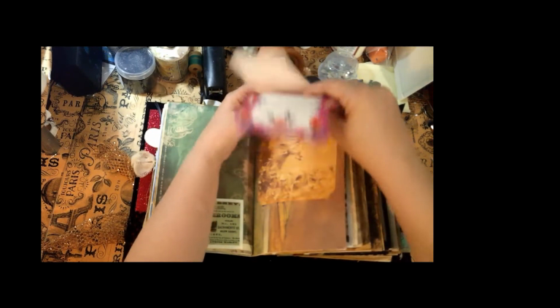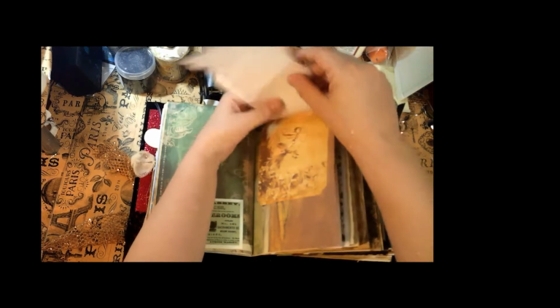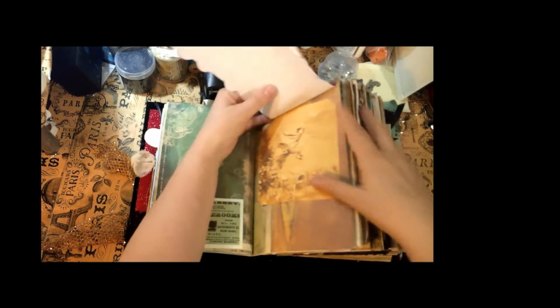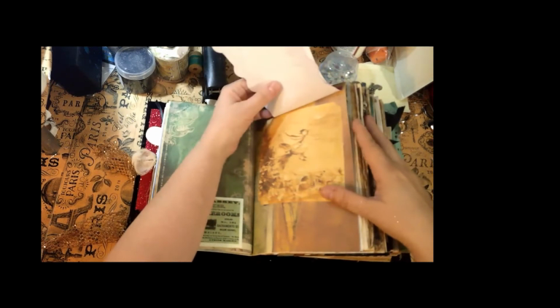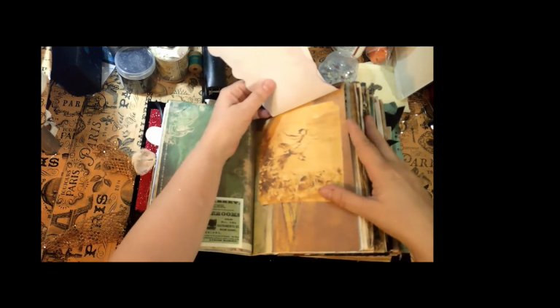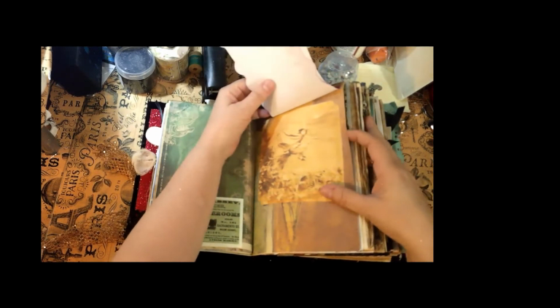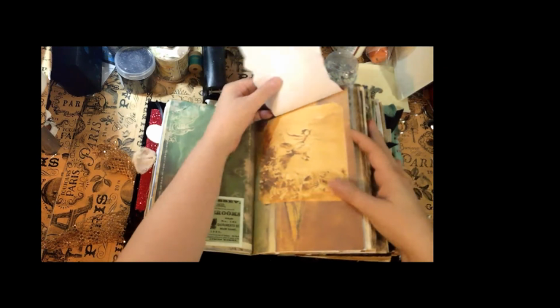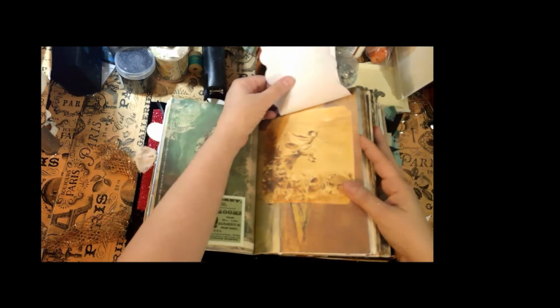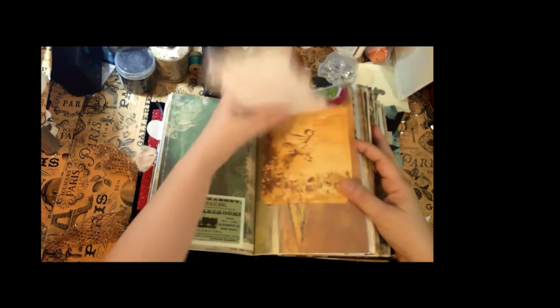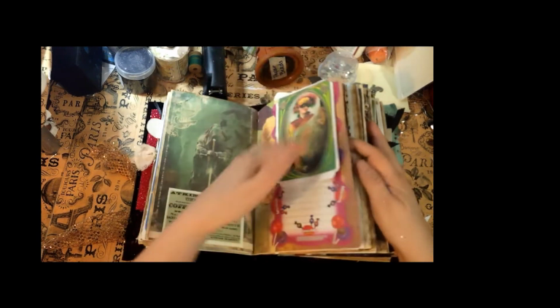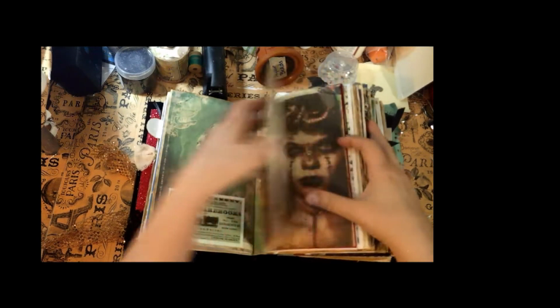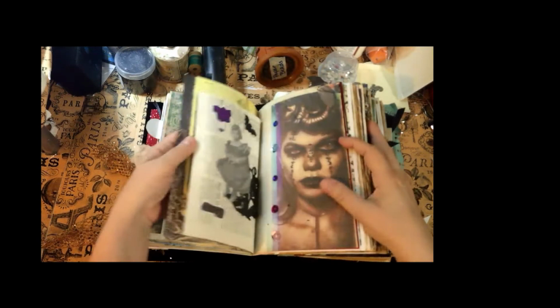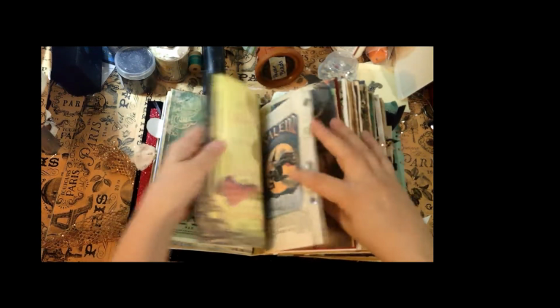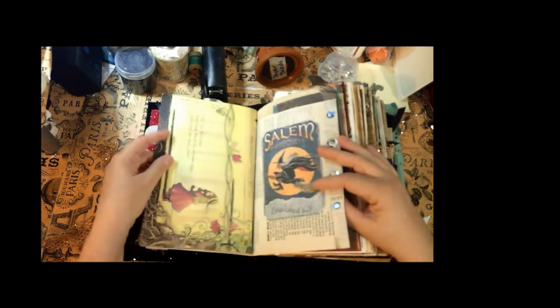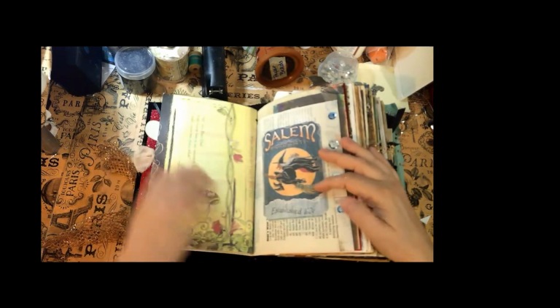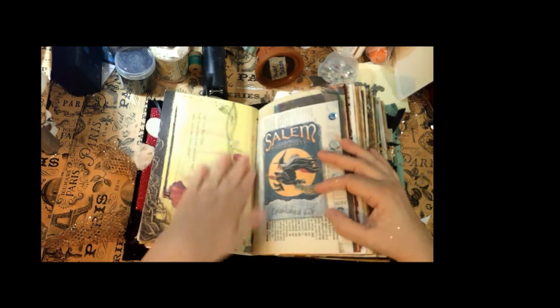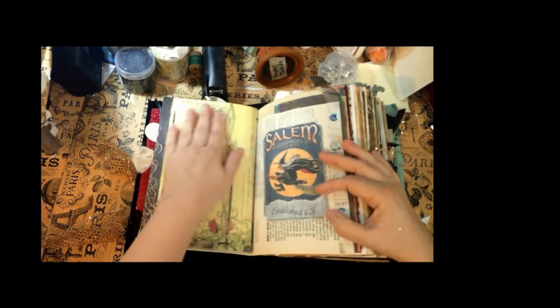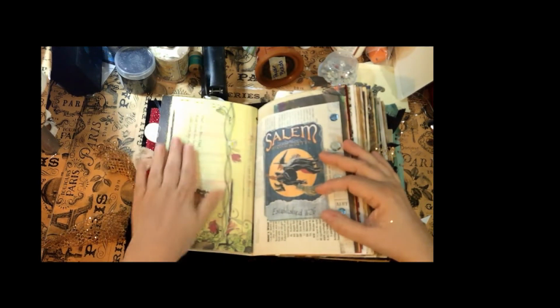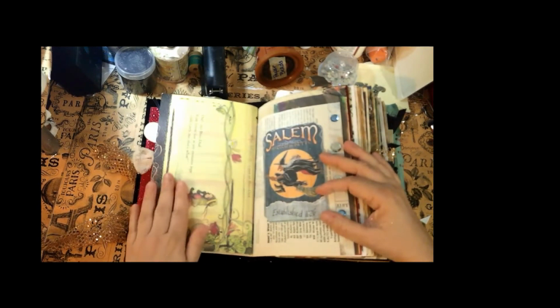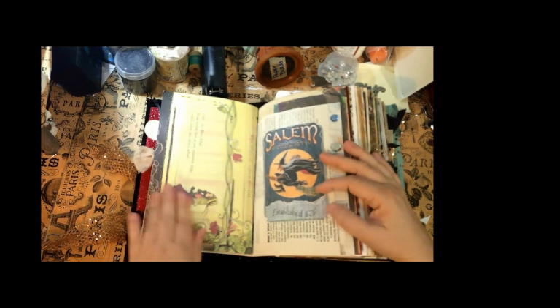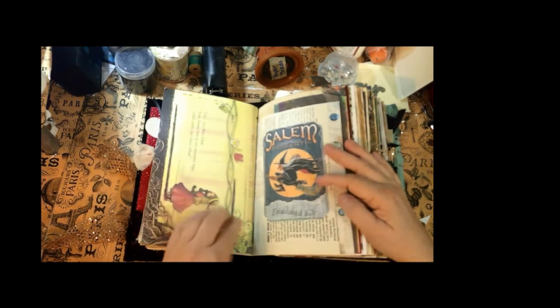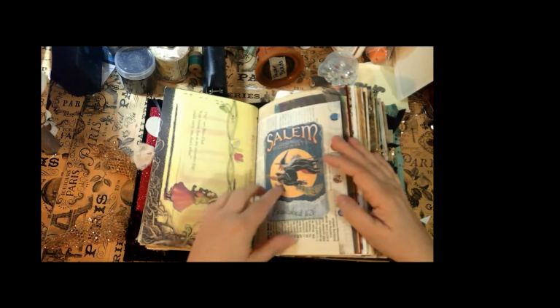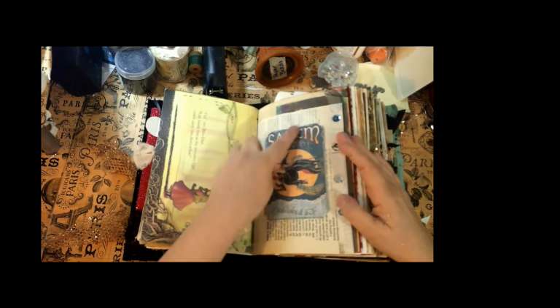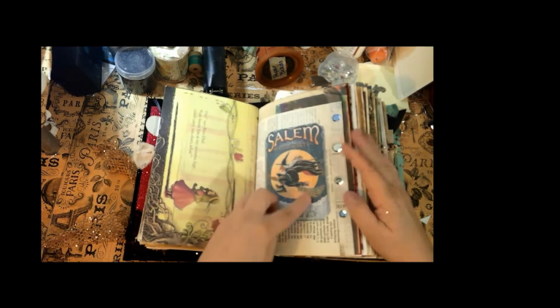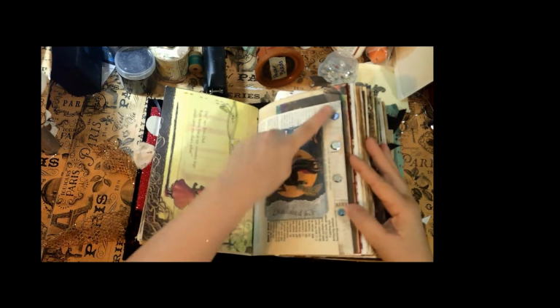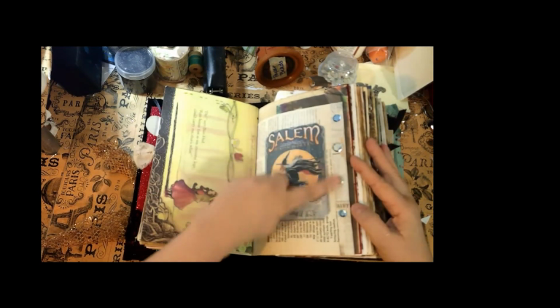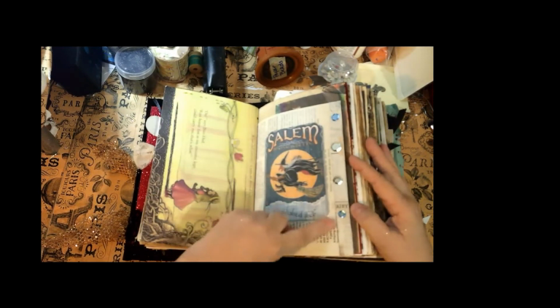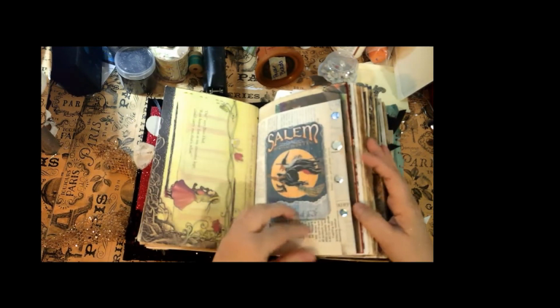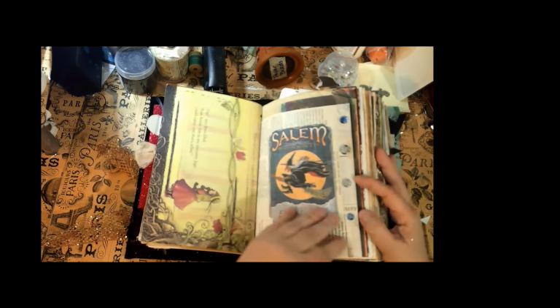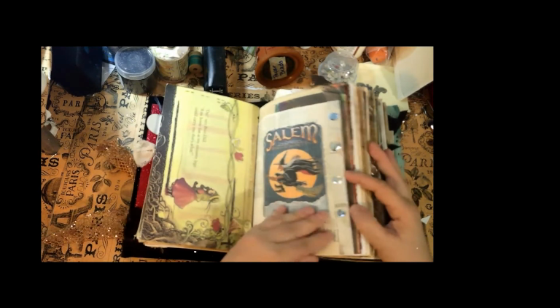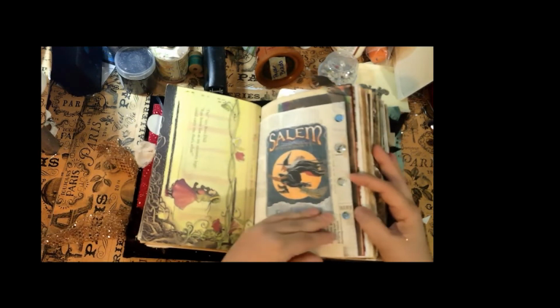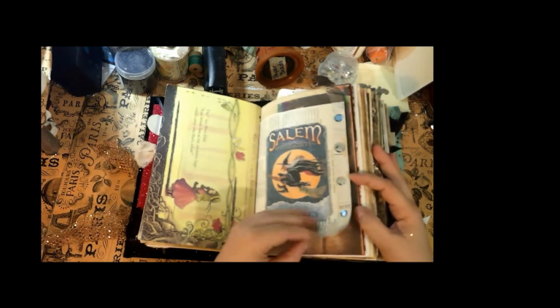Underneath that is a witch flying on her broom, and then there's a children's page about monsters and a witch, with some sequins on the side — nice and glittery.